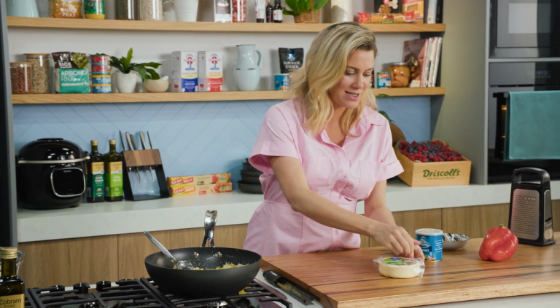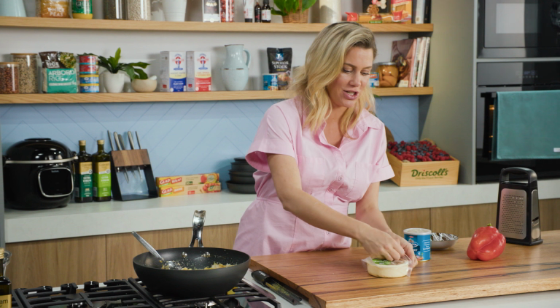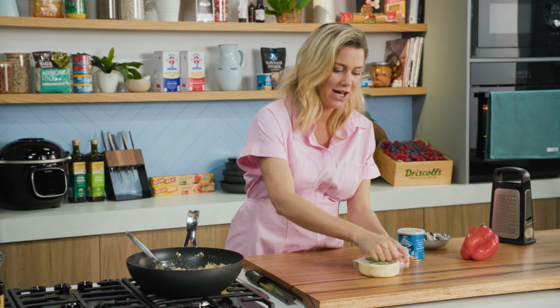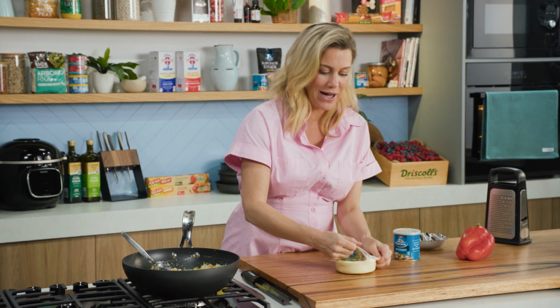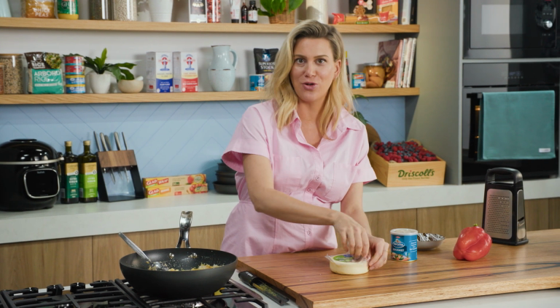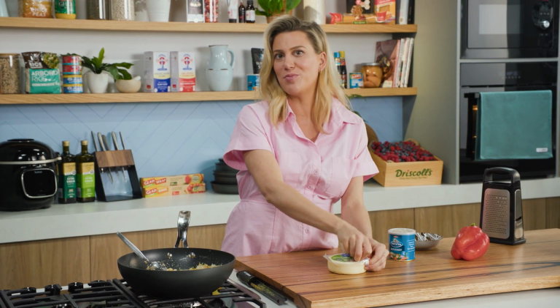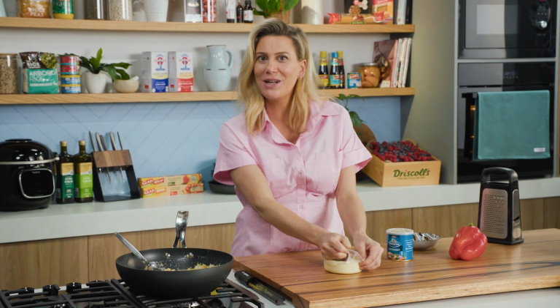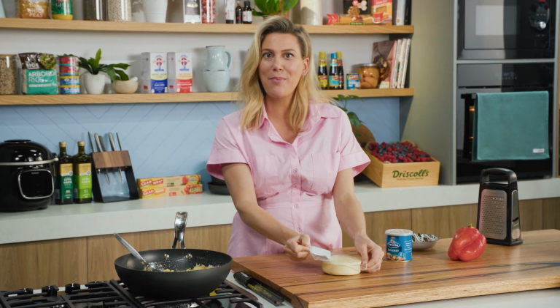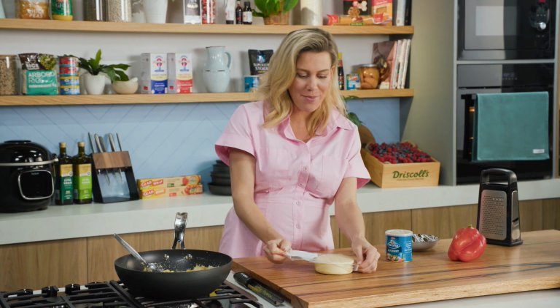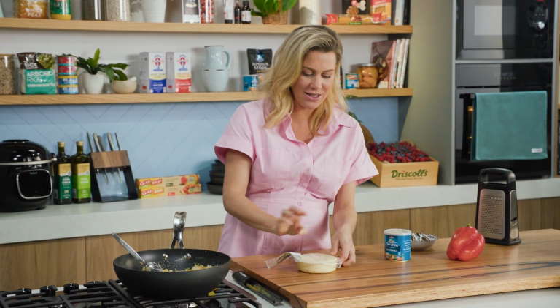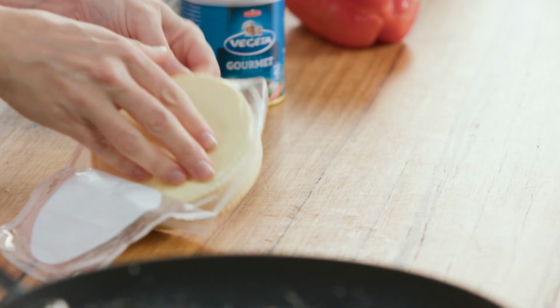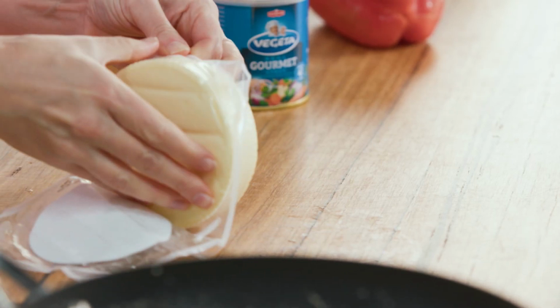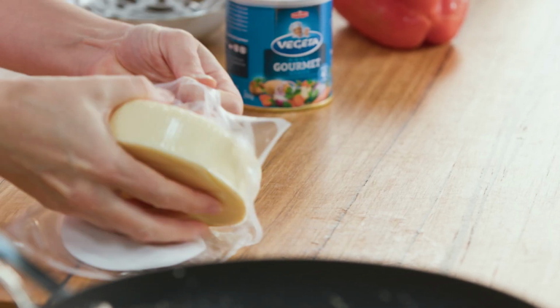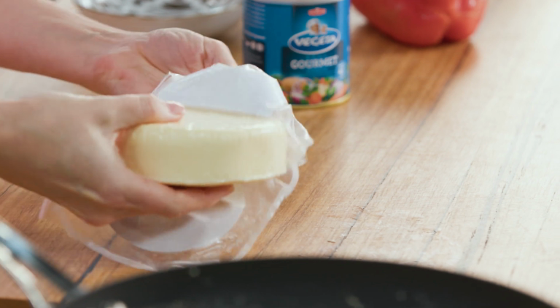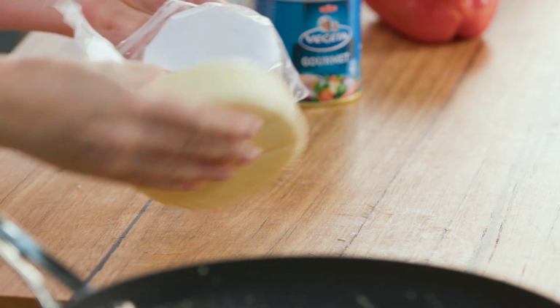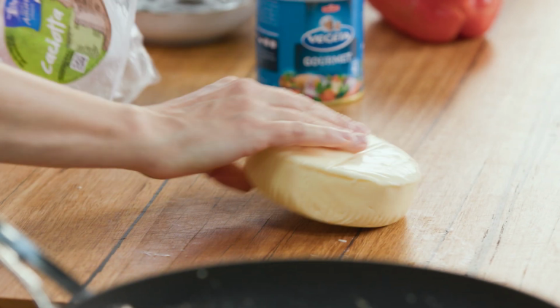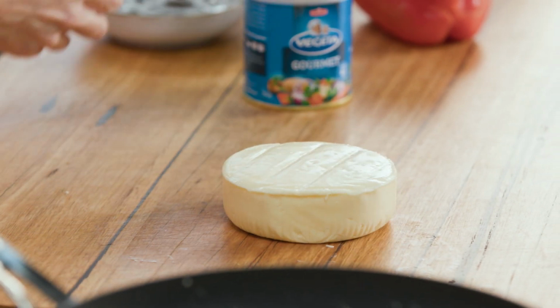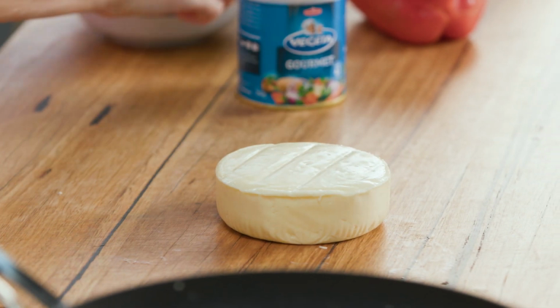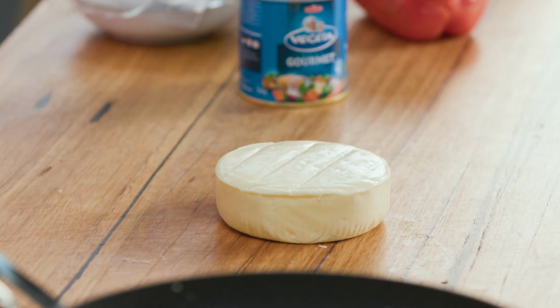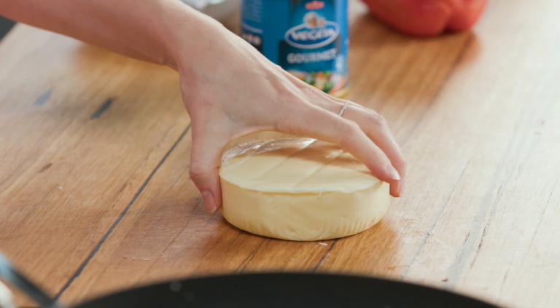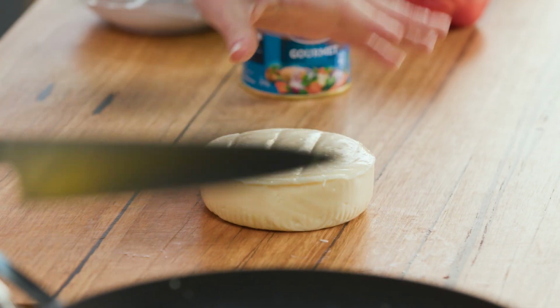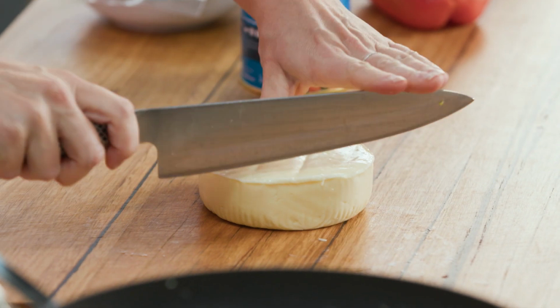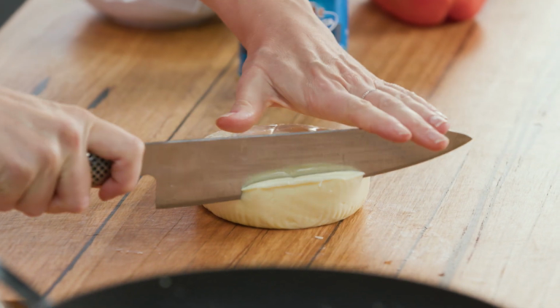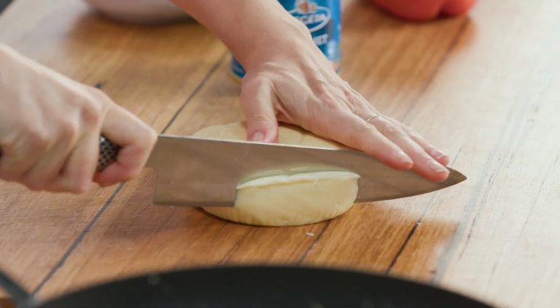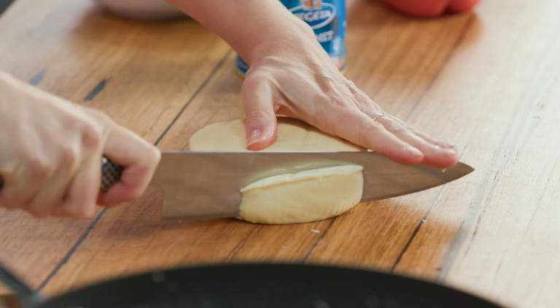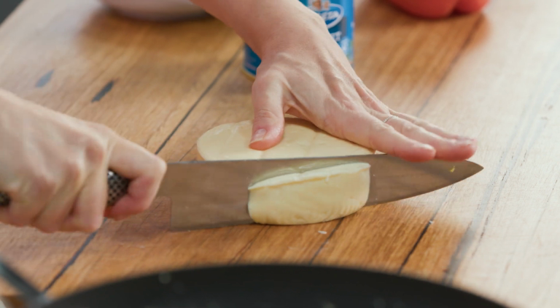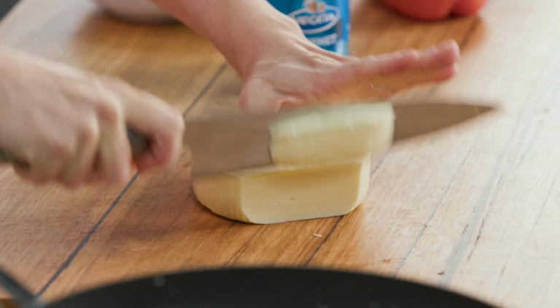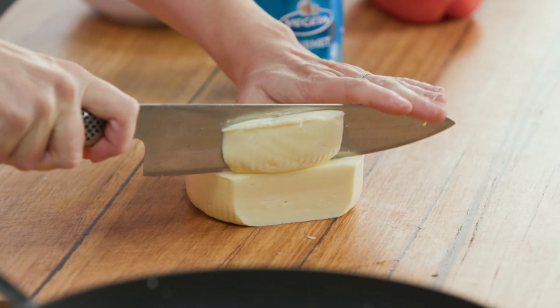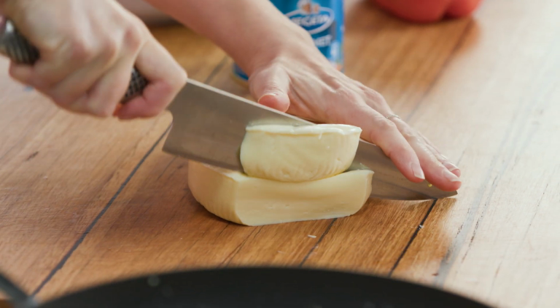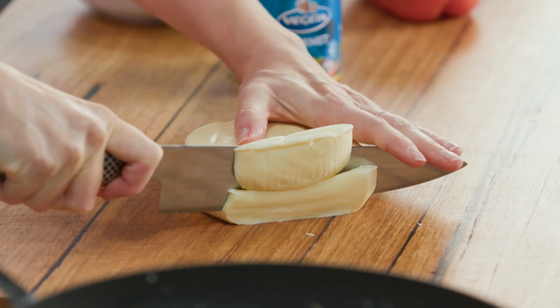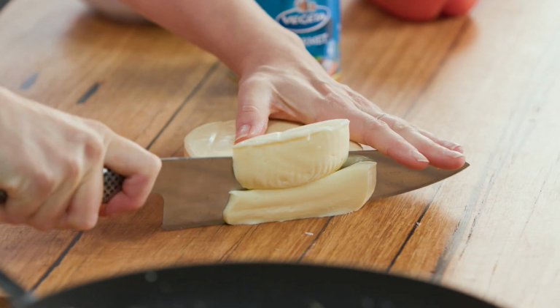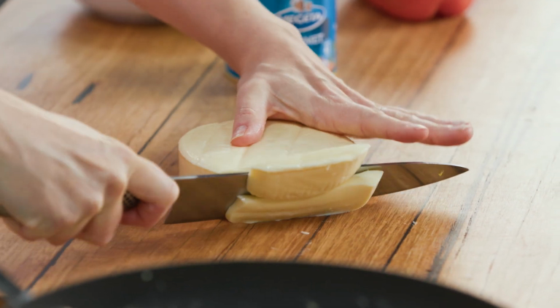I'm using some cacciotta, but you could use mozzarella, parmesan, or whatever cheese you have in the house. This cheese is pretty delicious — it cuts just like butter, it's so soft. I'm going to cut that into cubes.